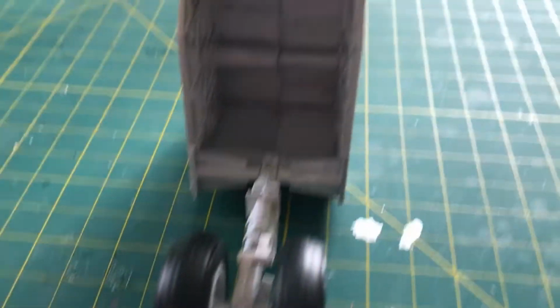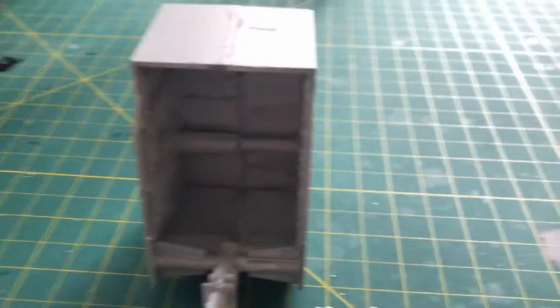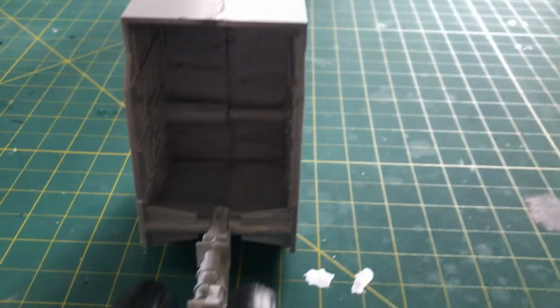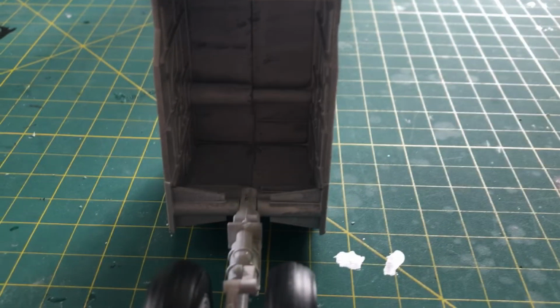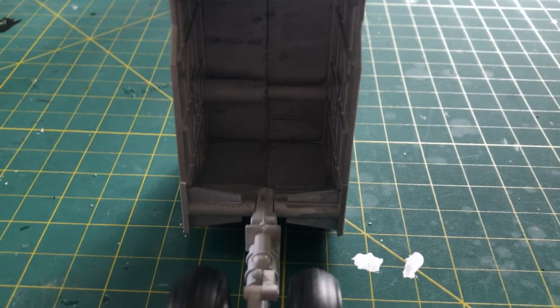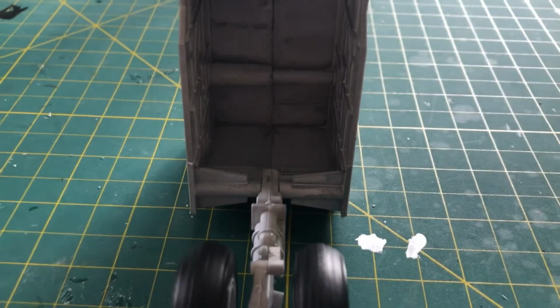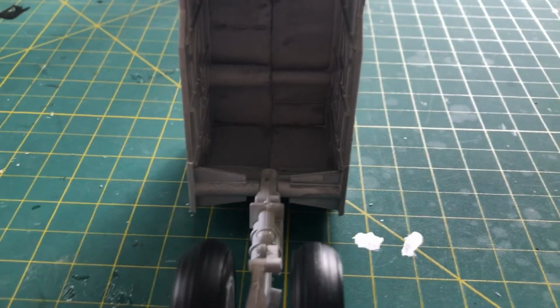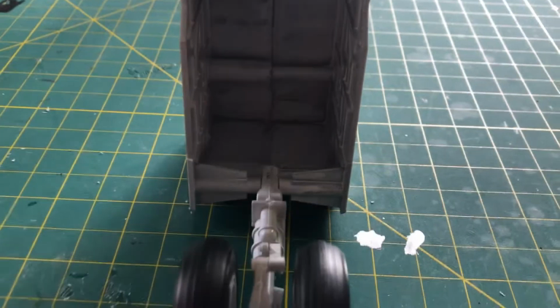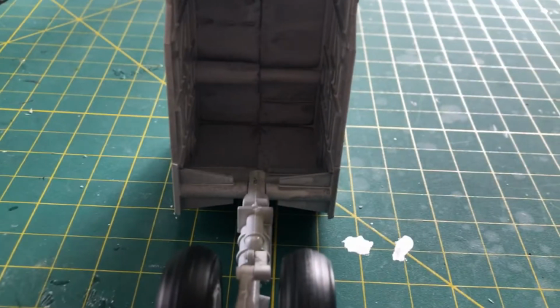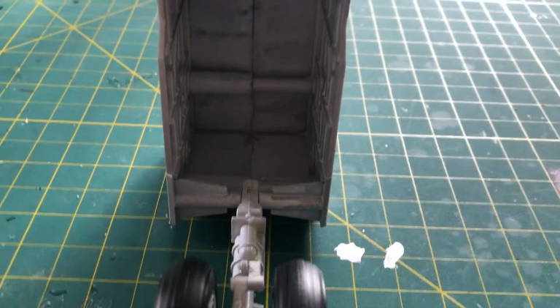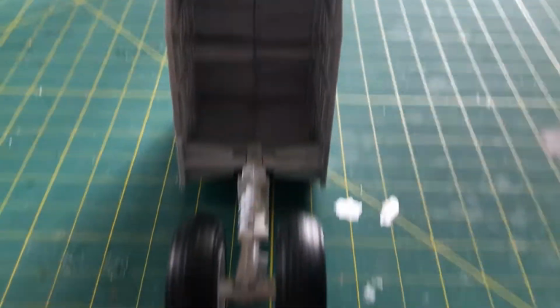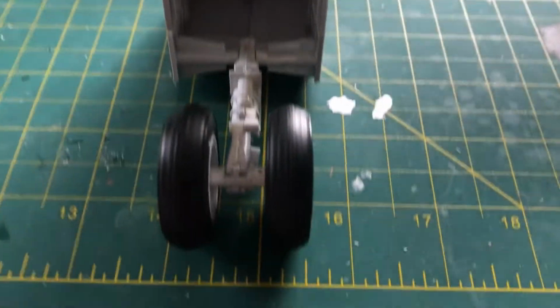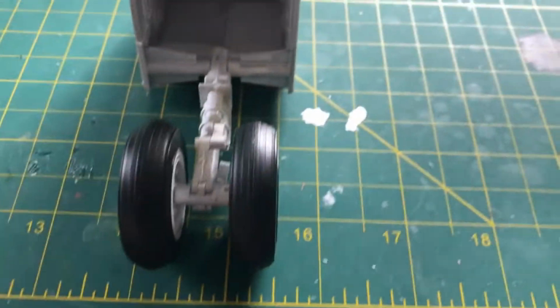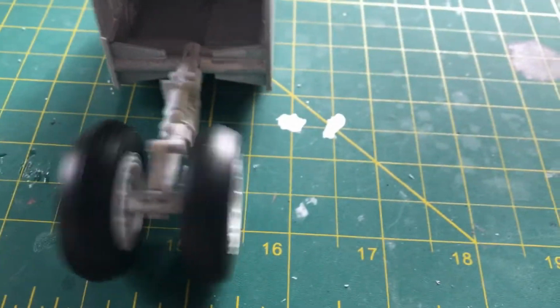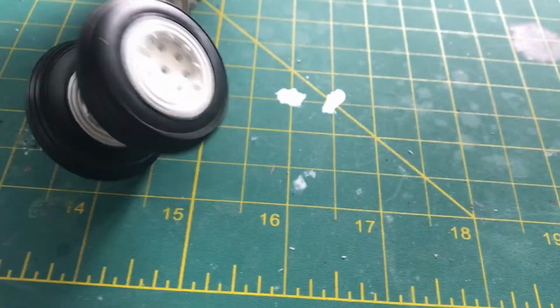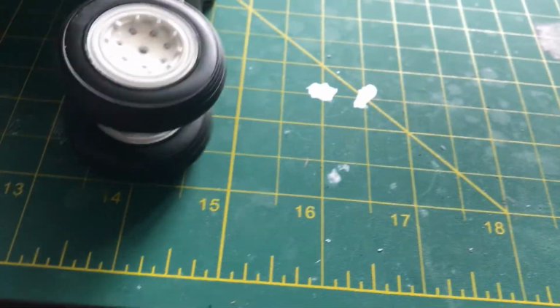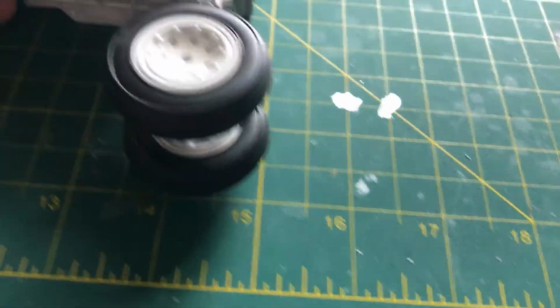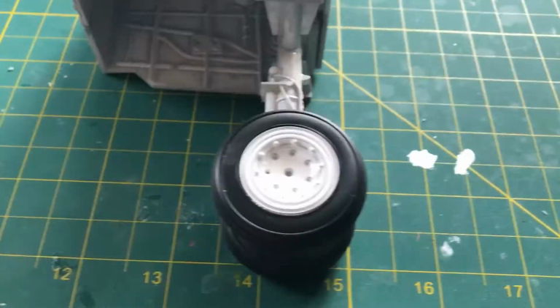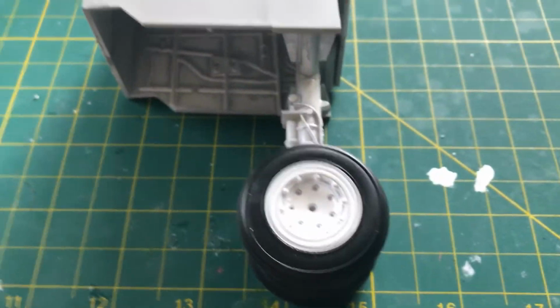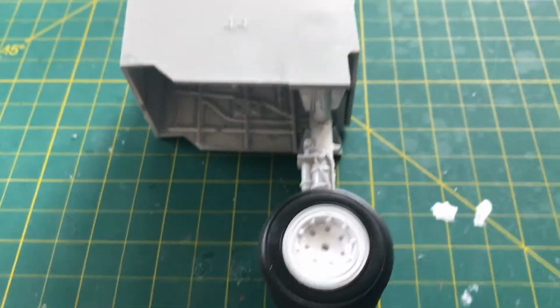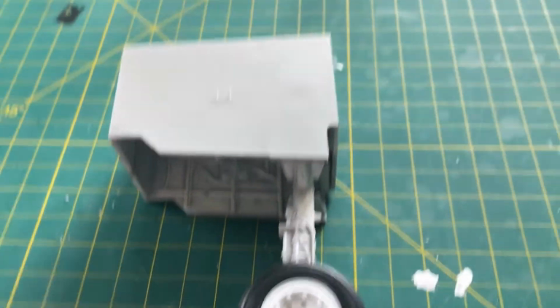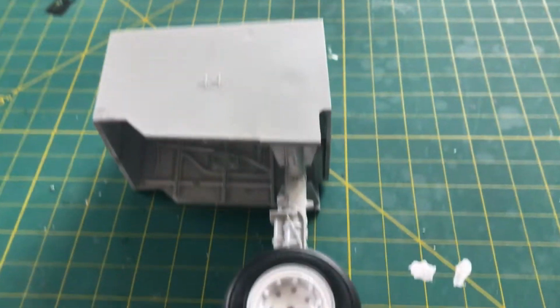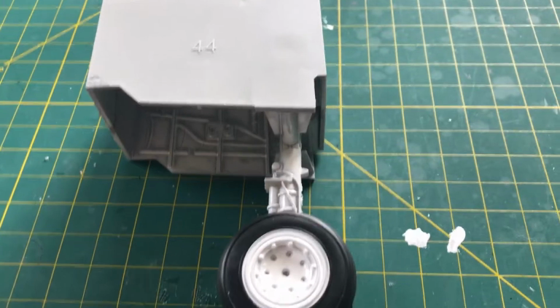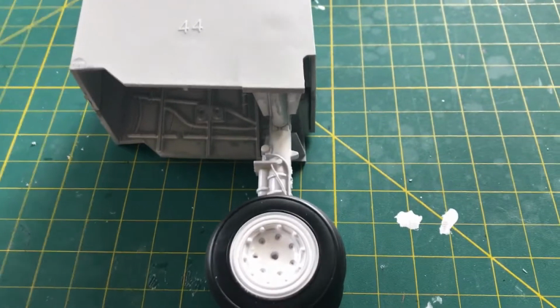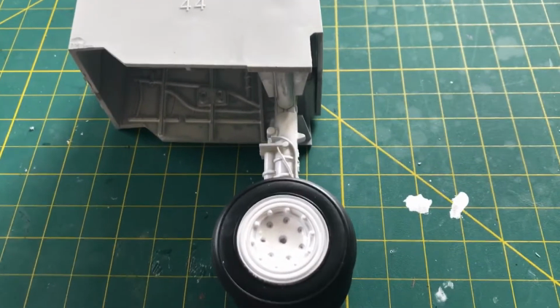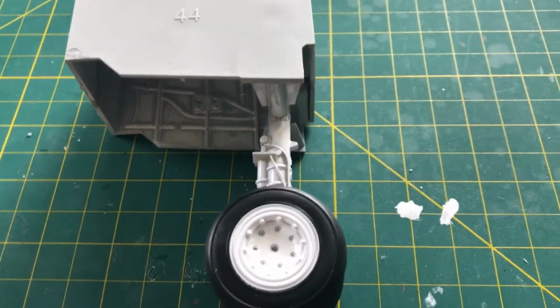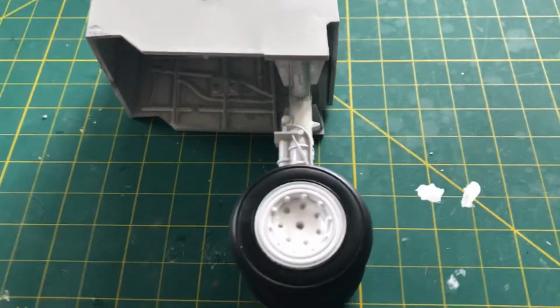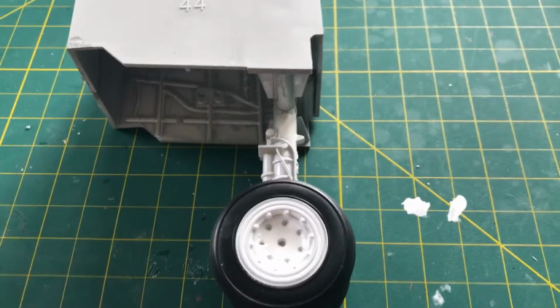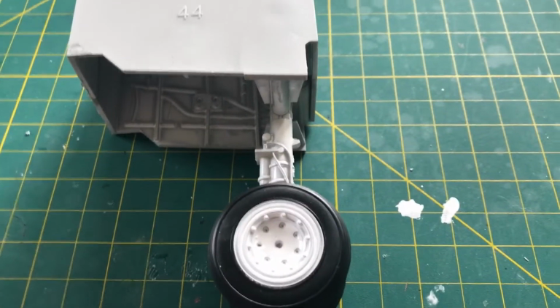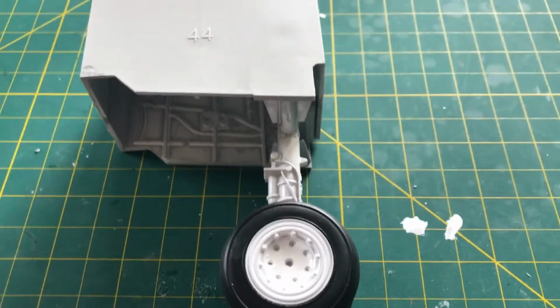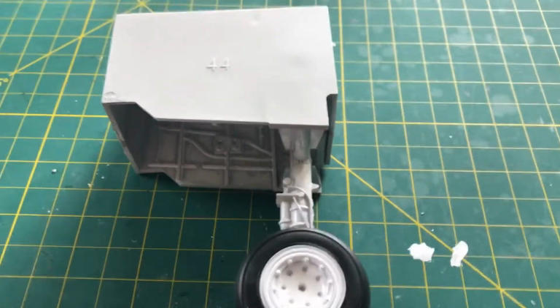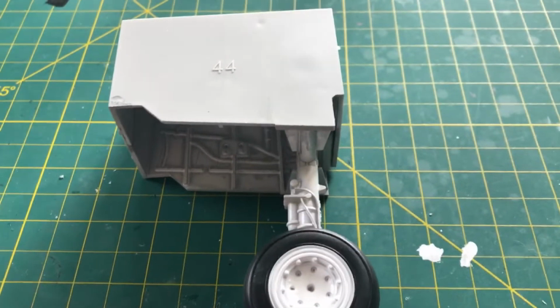I'll weather inside there a bit more once I get to it, but the landing gear is done. We'll have the next pieces here in just a second.